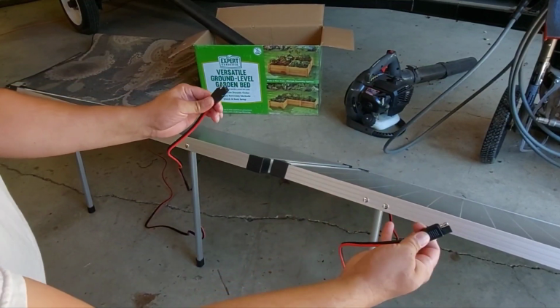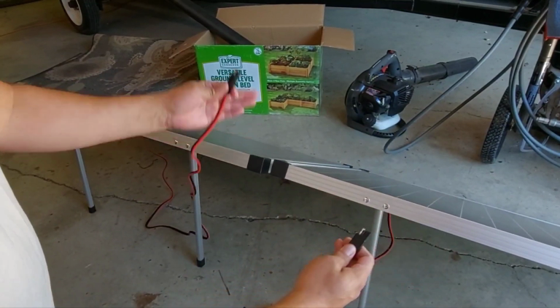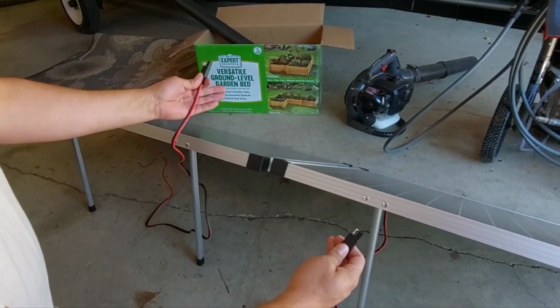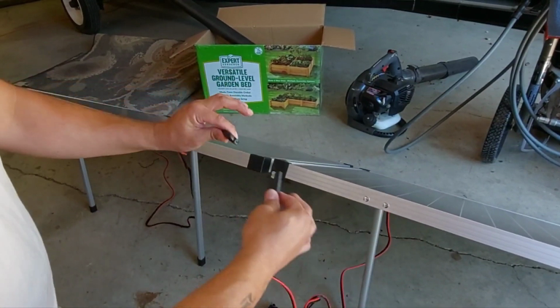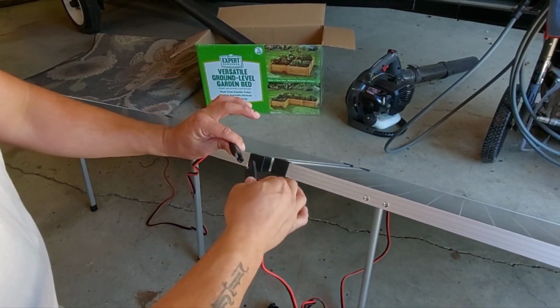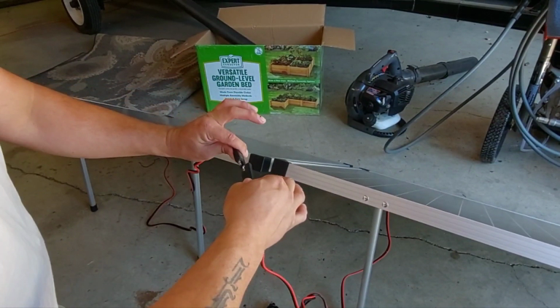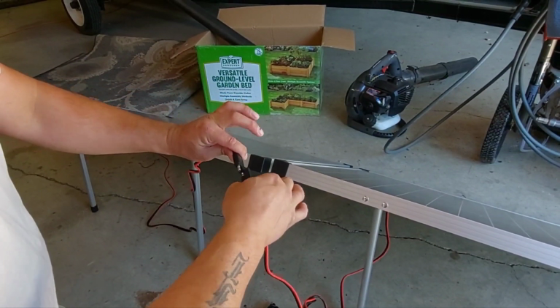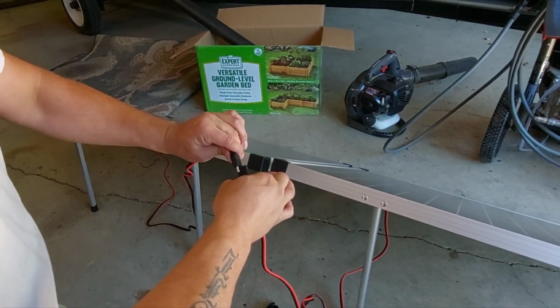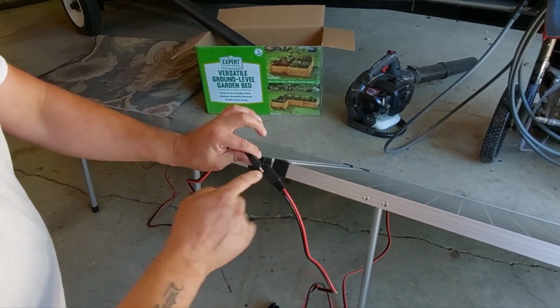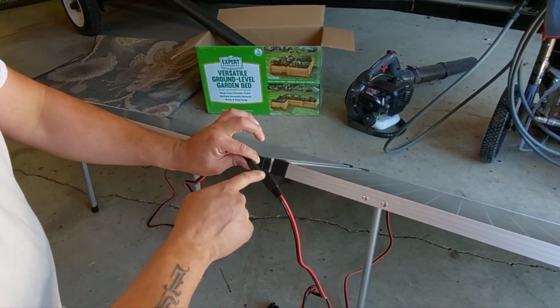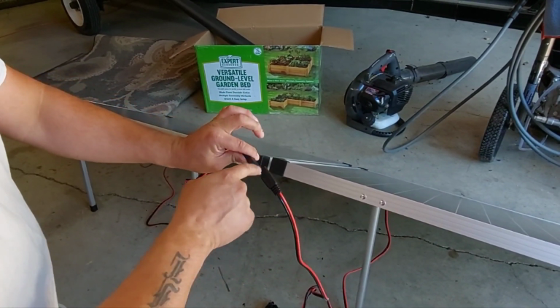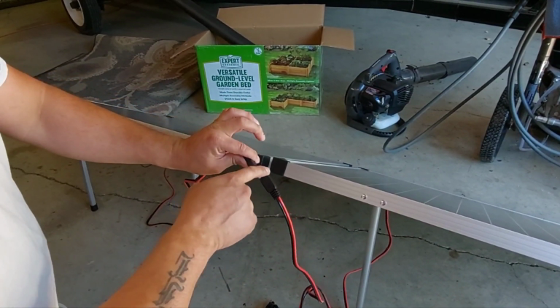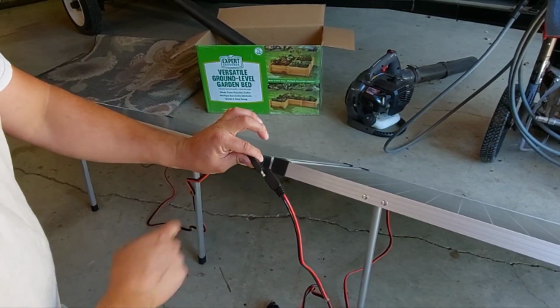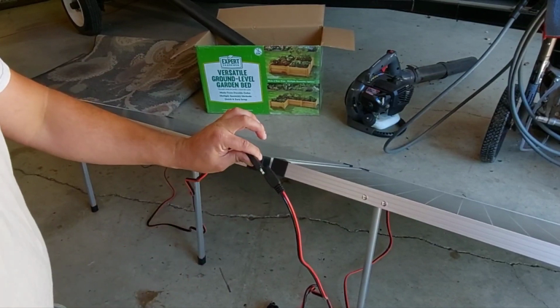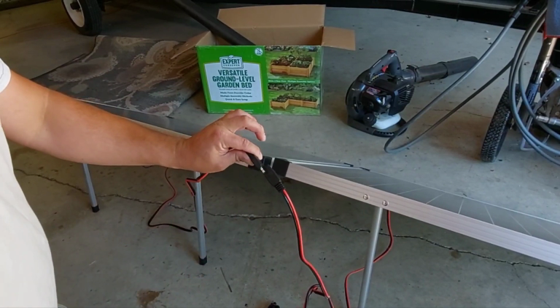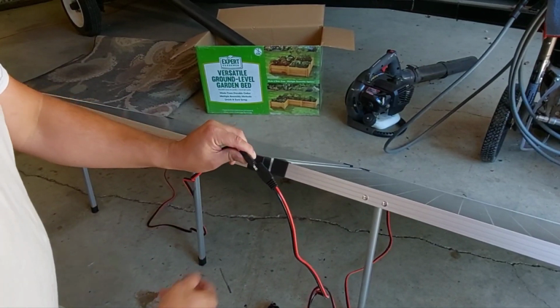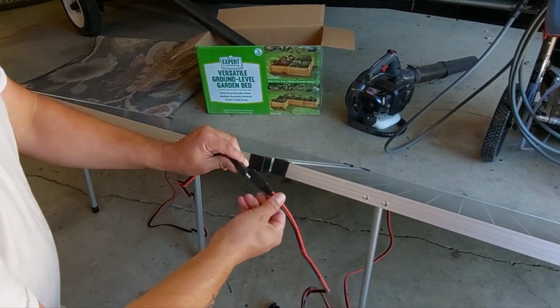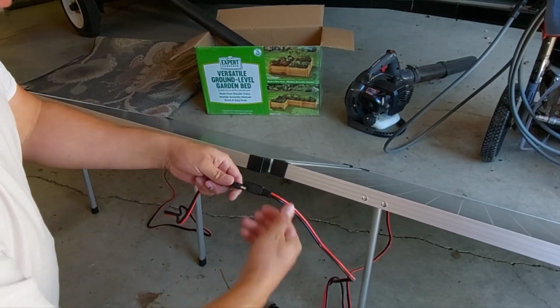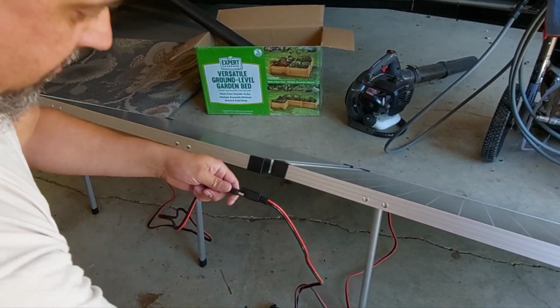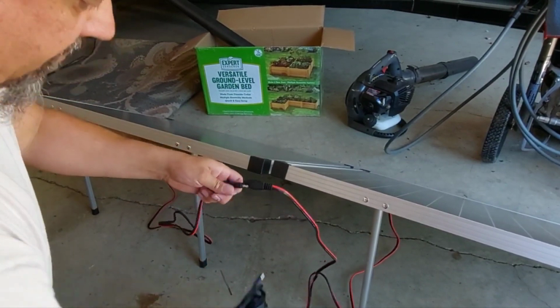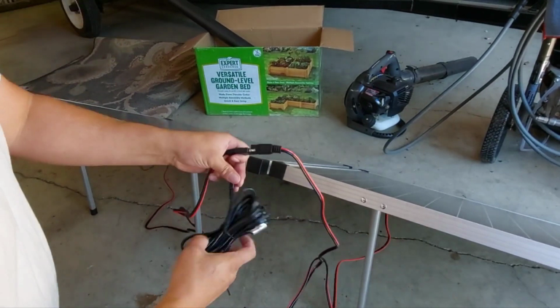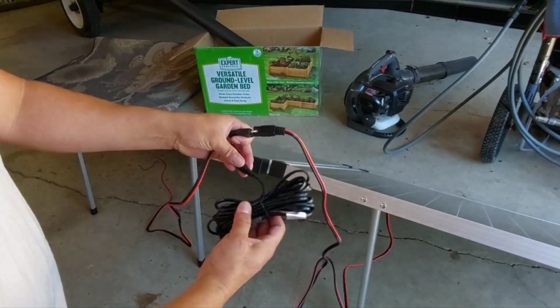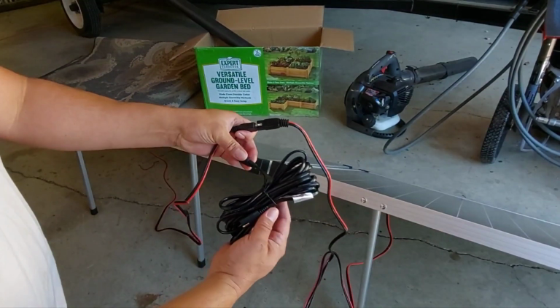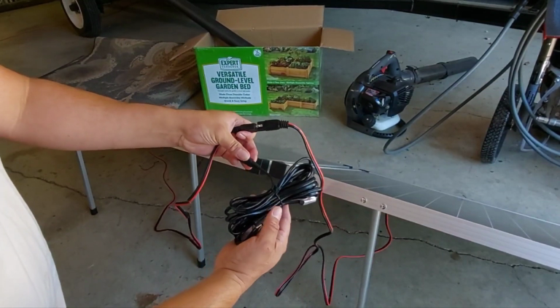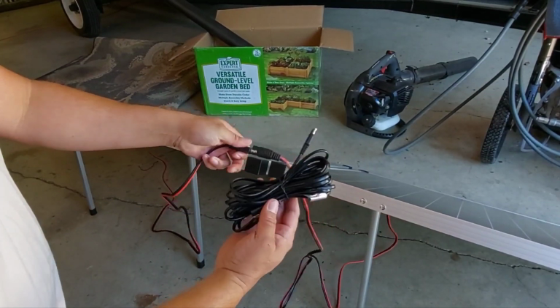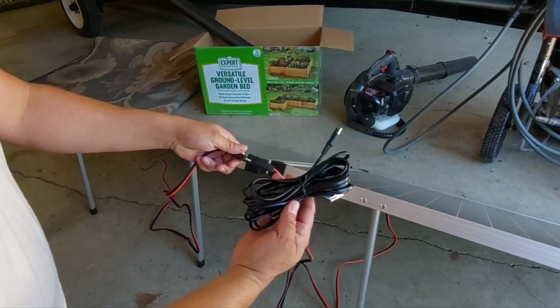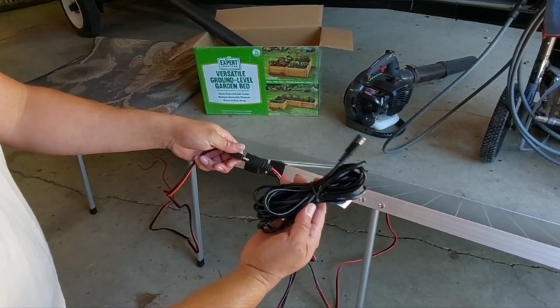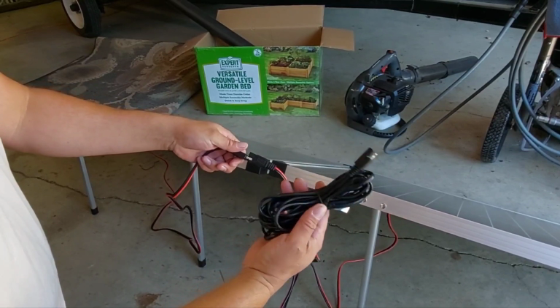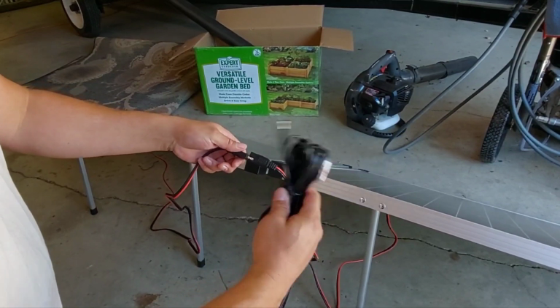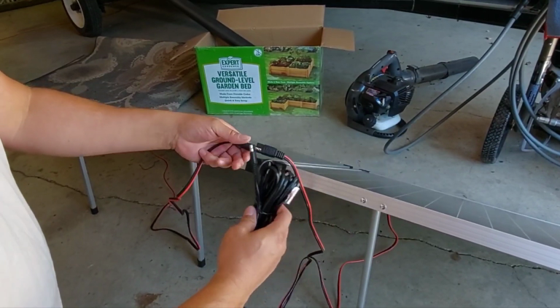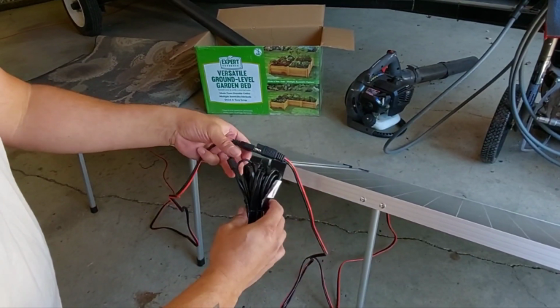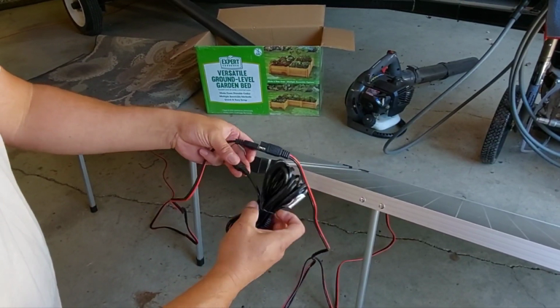Each panel is 20 volts. As soon as you series wire them it's now 40 volts. Then this extension cable runs back to your charge controller.